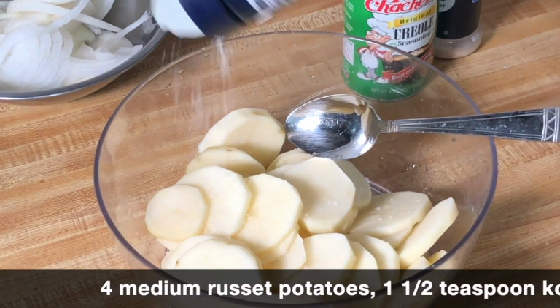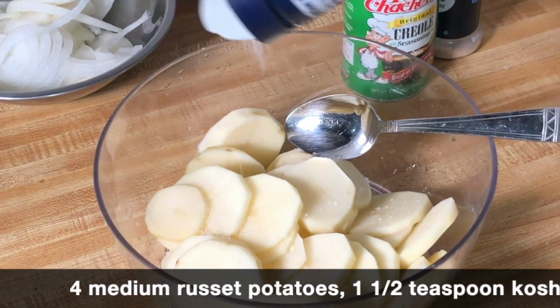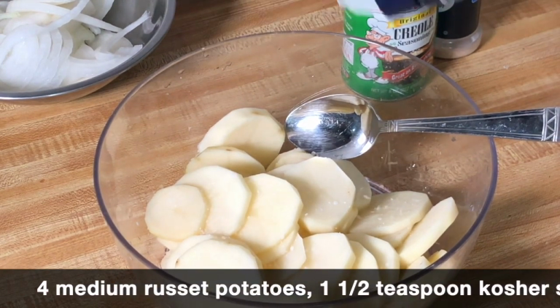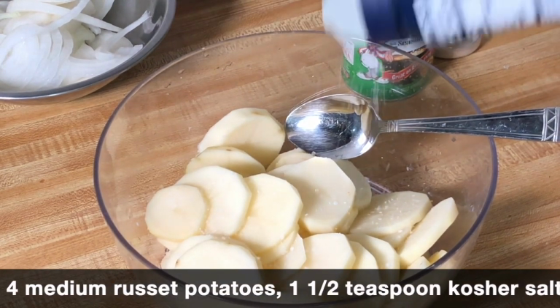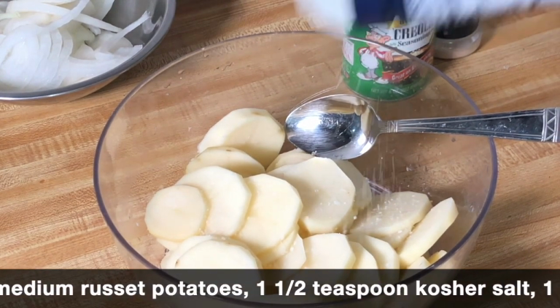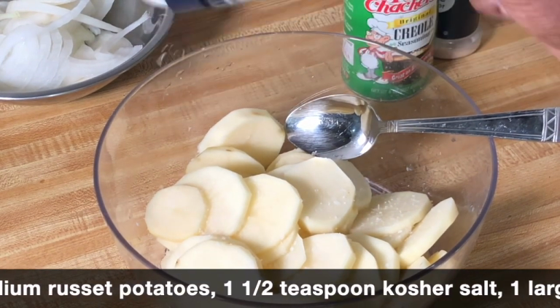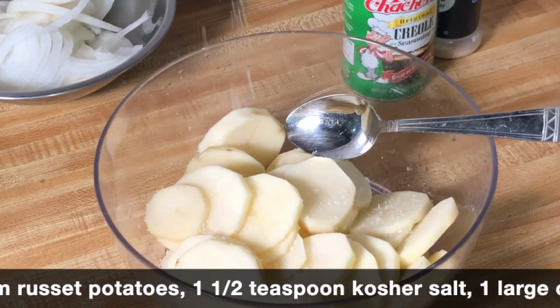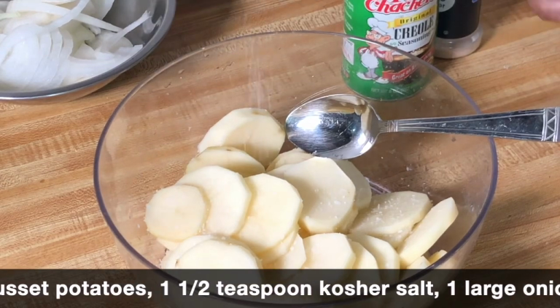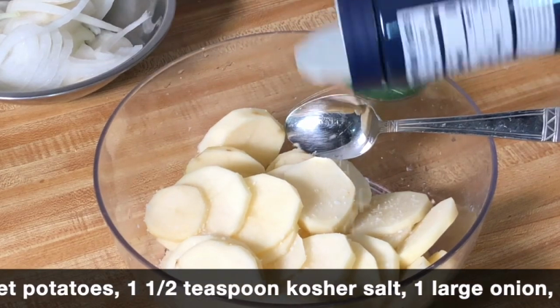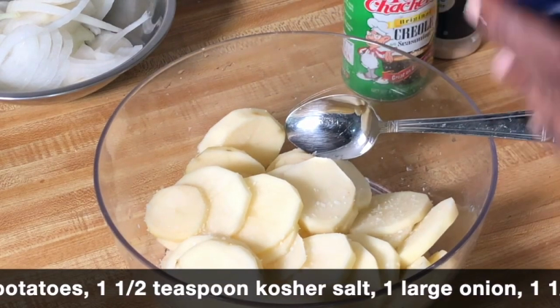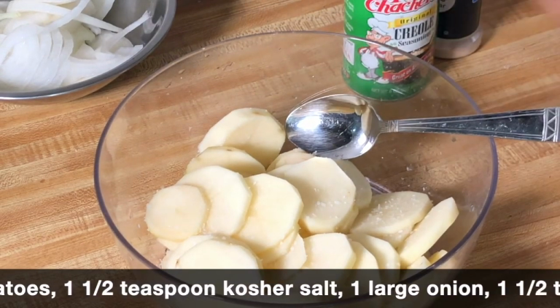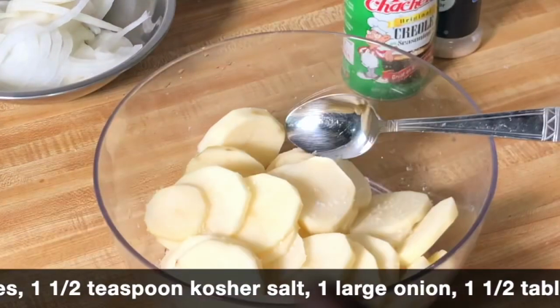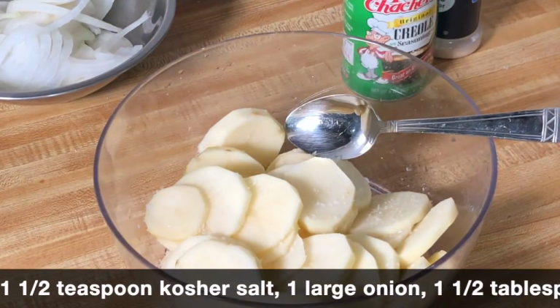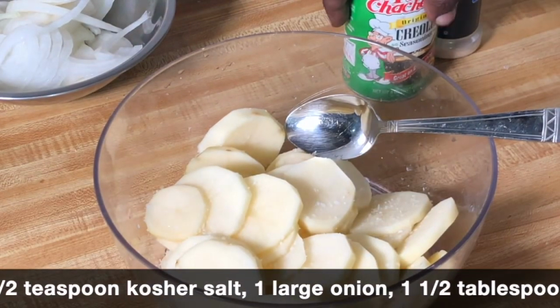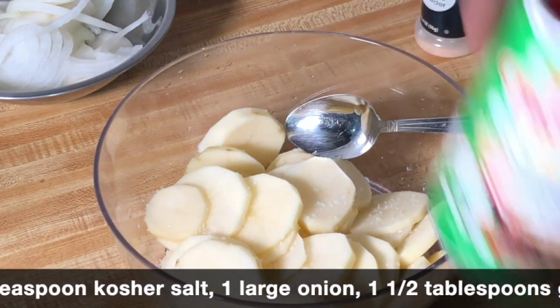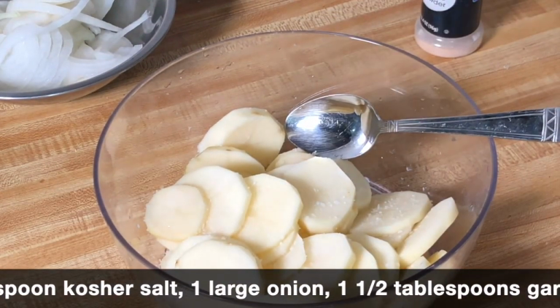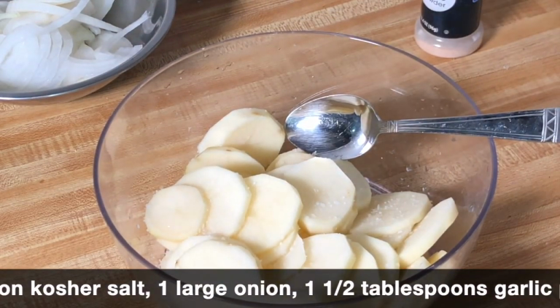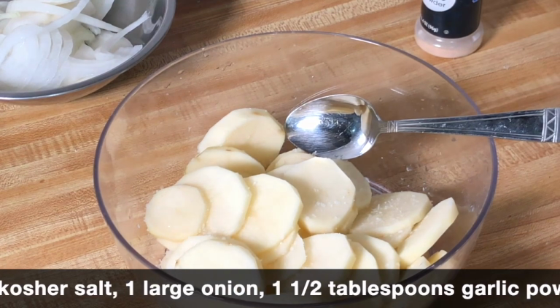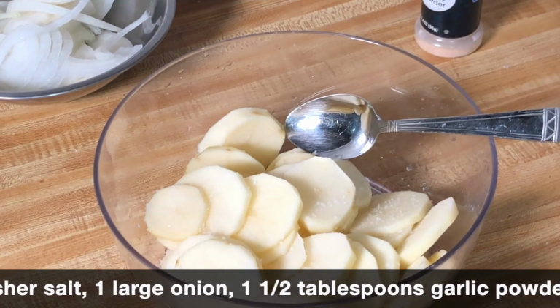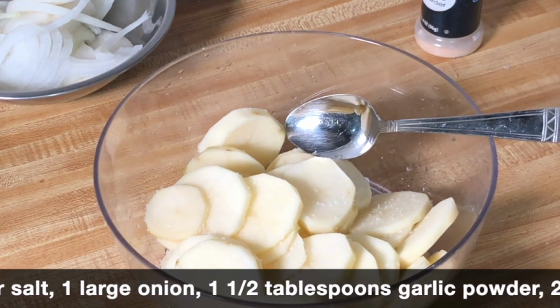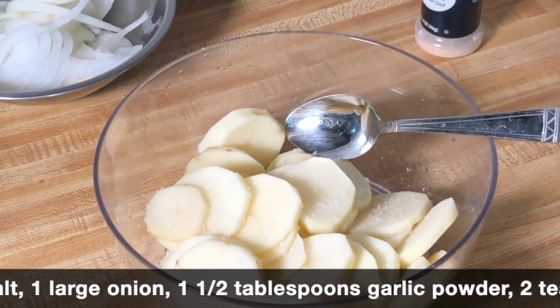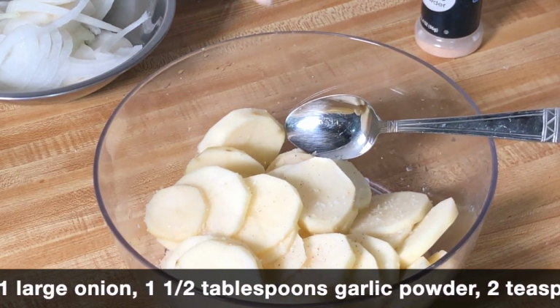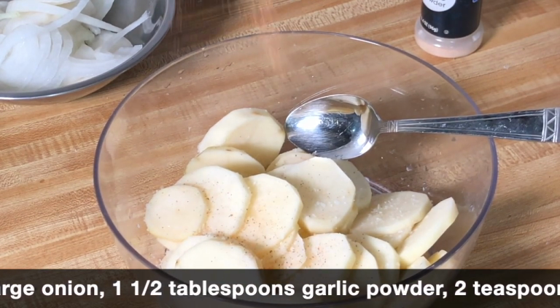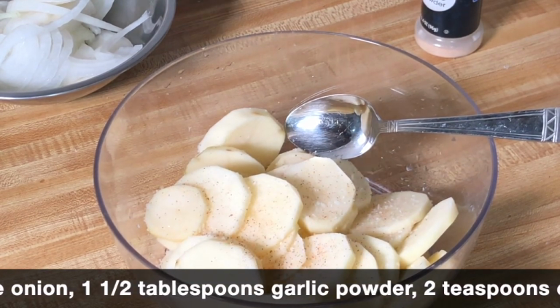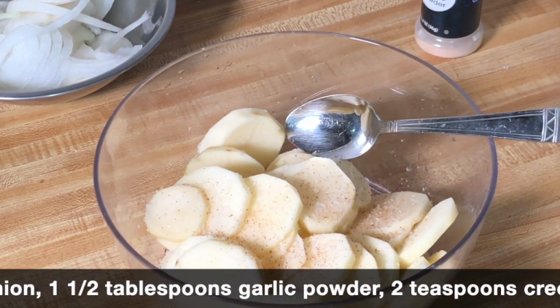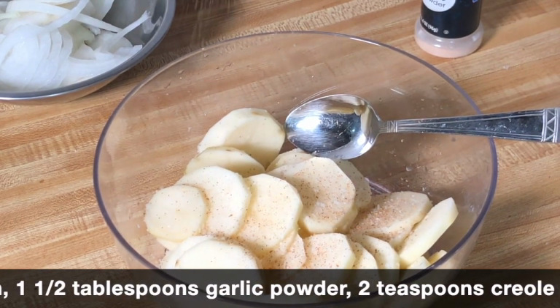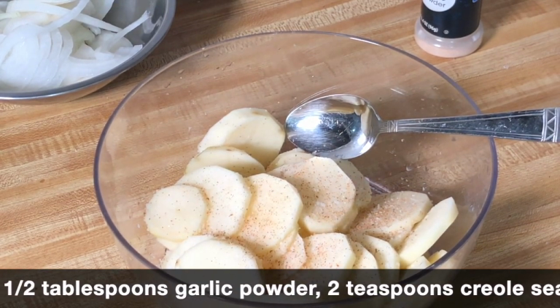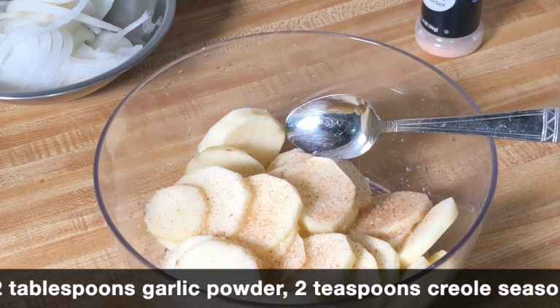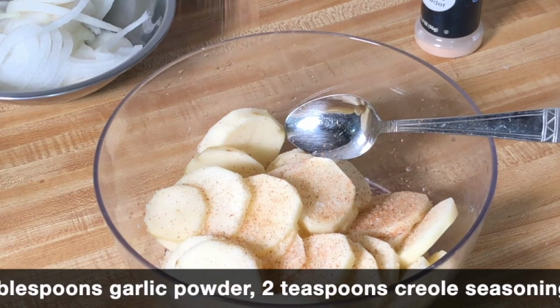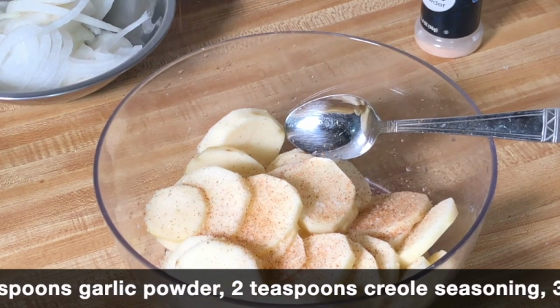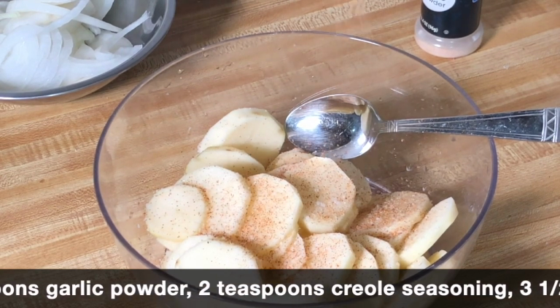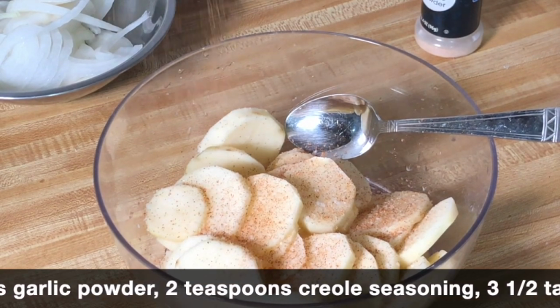If you're new, I'm at 40,000 subscribers, so I do have something special coming. Just stick with me — COVID-19 has affected everything right now. So I have here four medium russet potatoes that I went ahead and peeled.